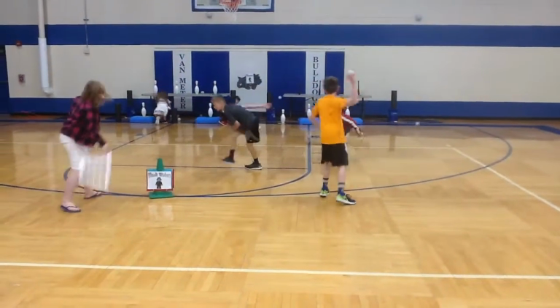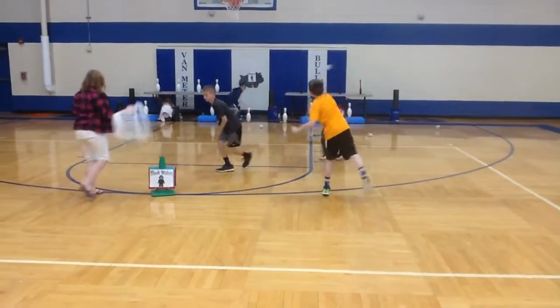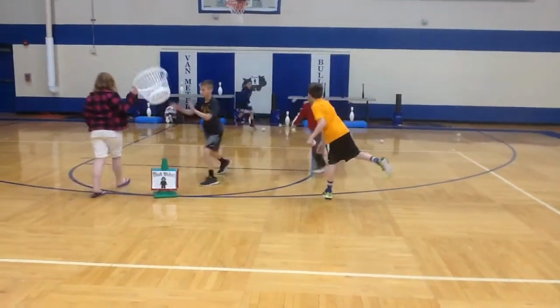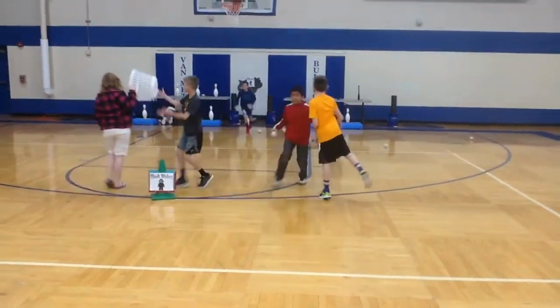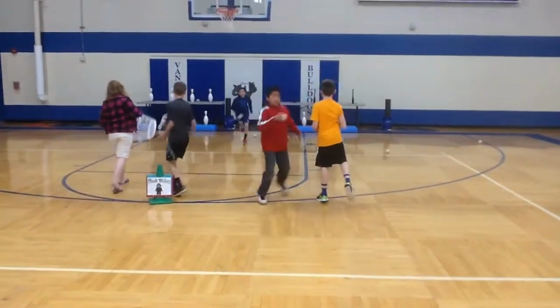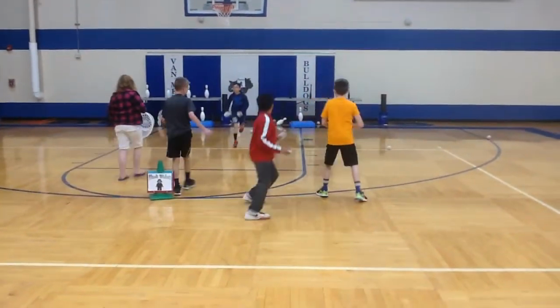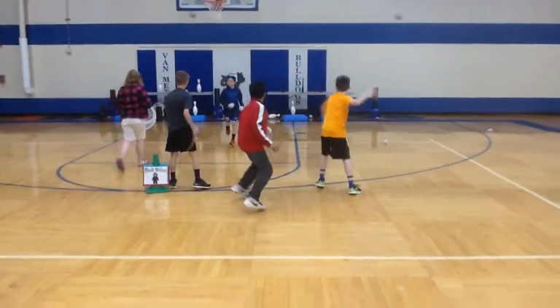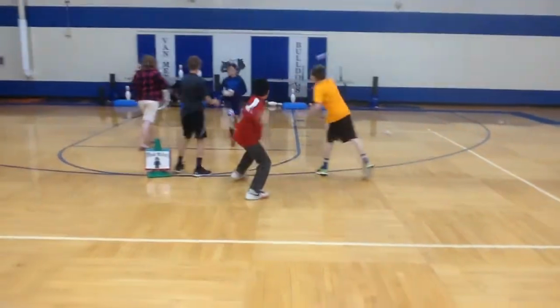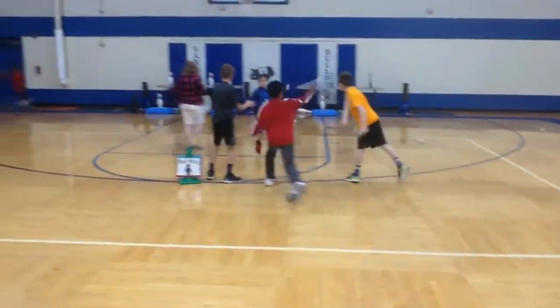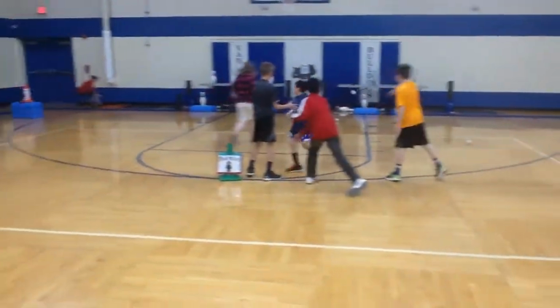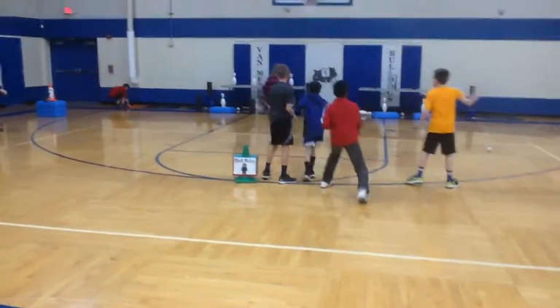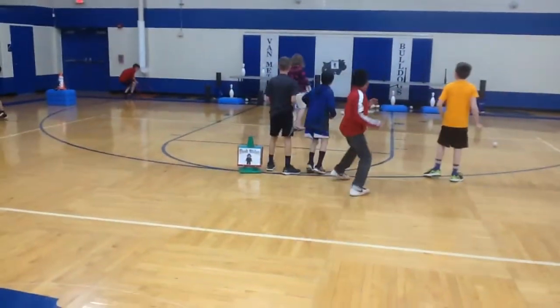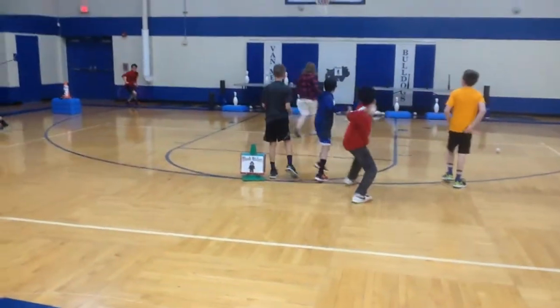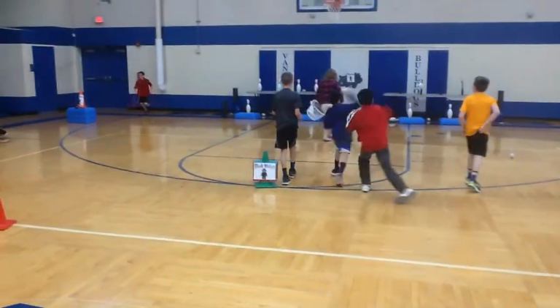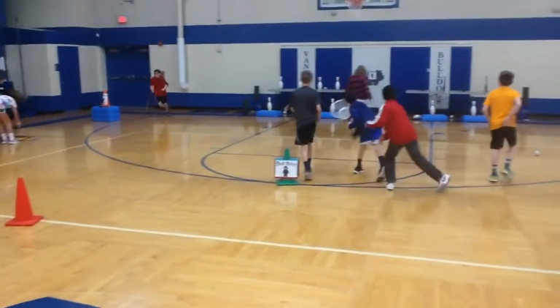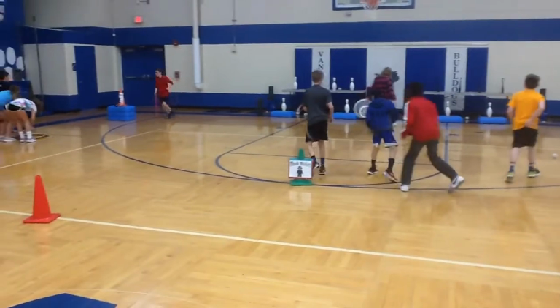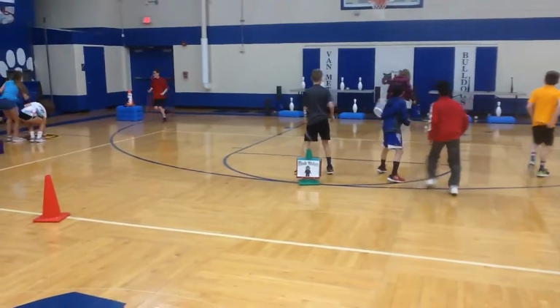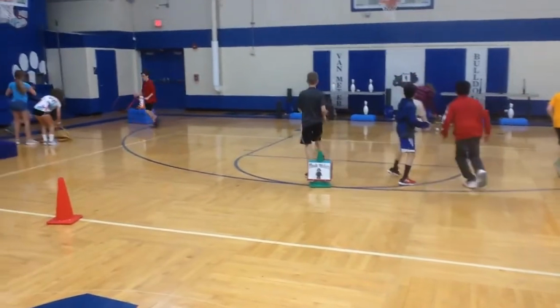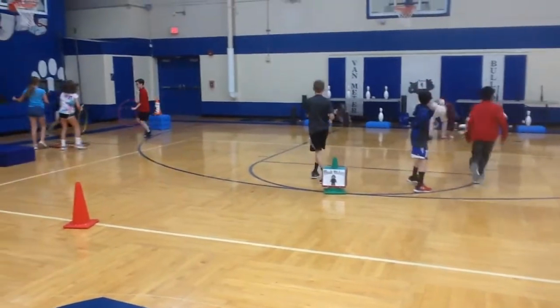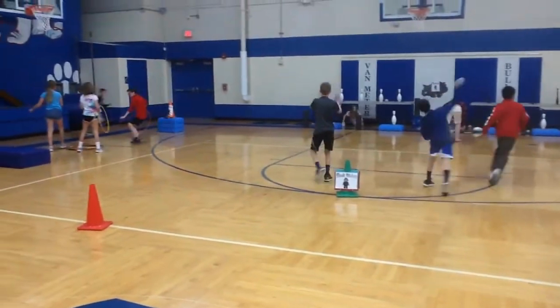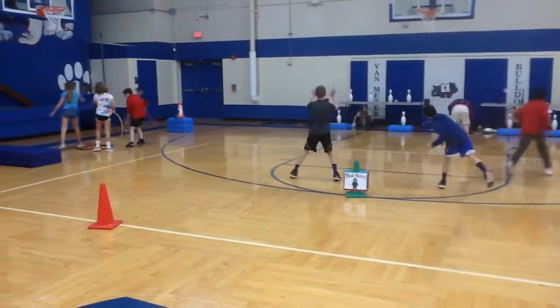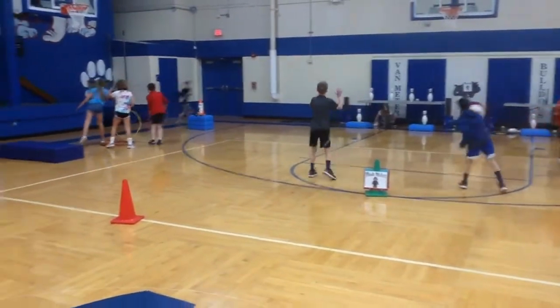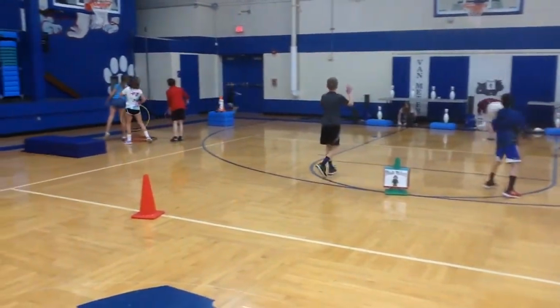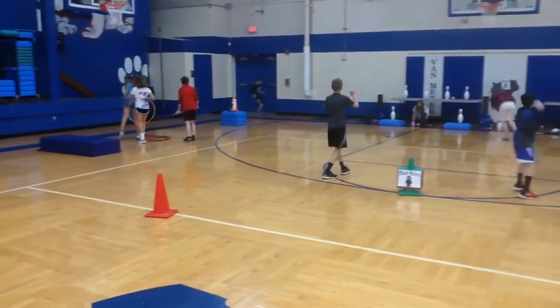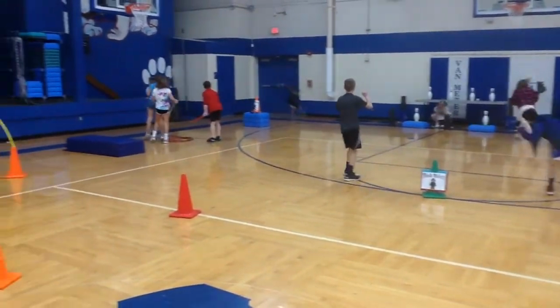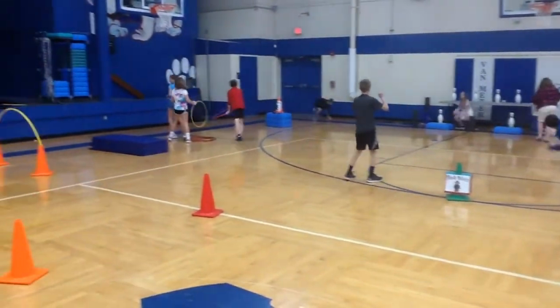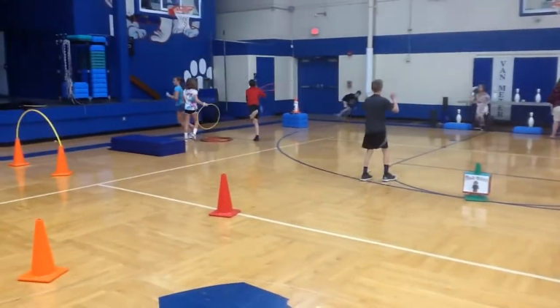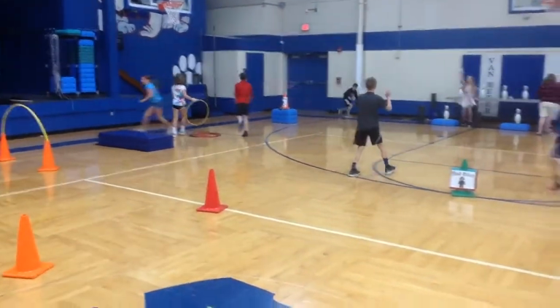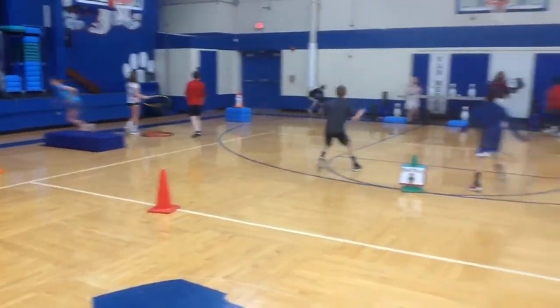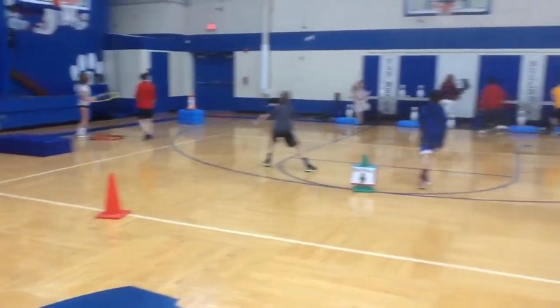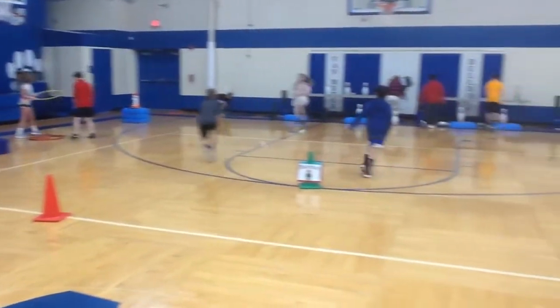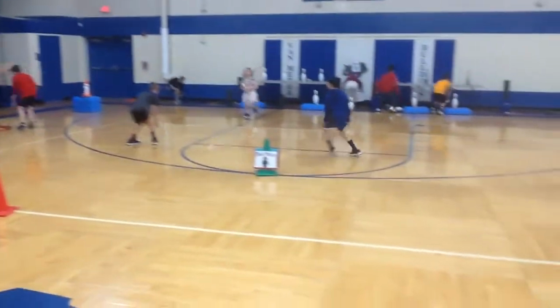Good morning. Happy Friday. Welcome to Van Meter. We have our final Friday SOS — Skills of Superheroes — going on today.